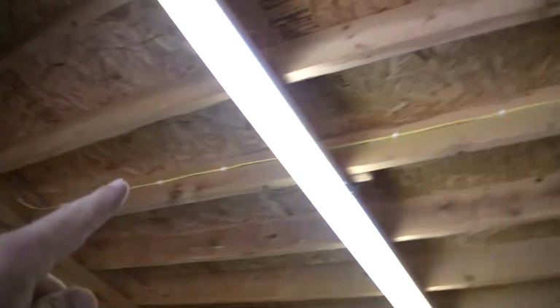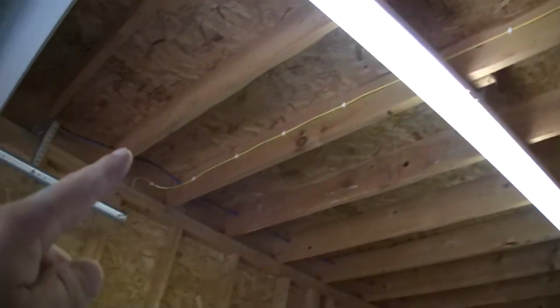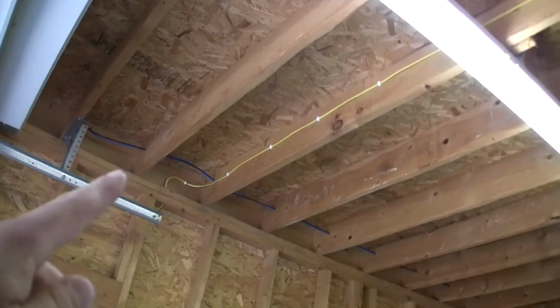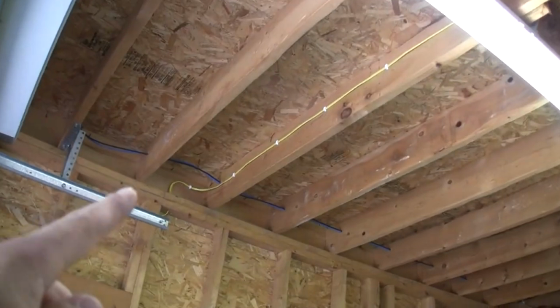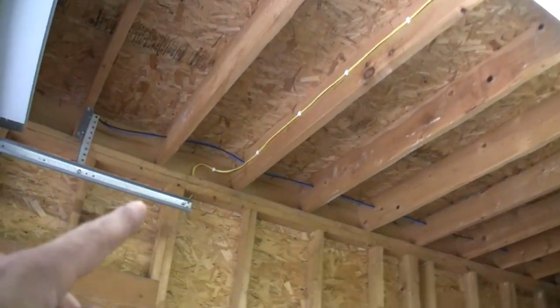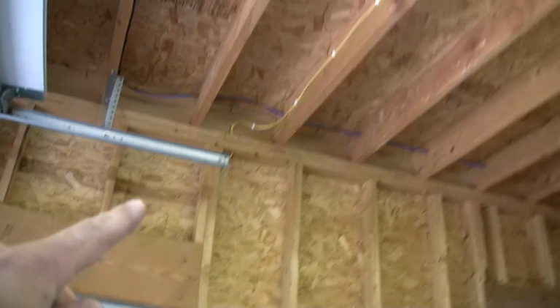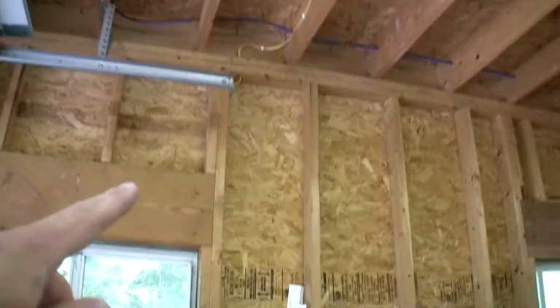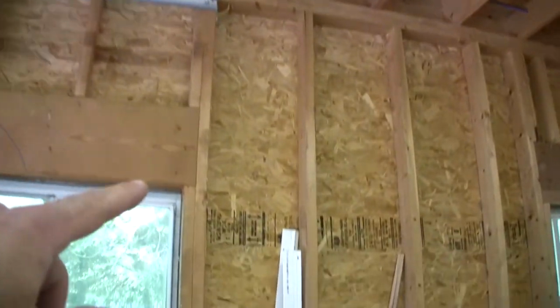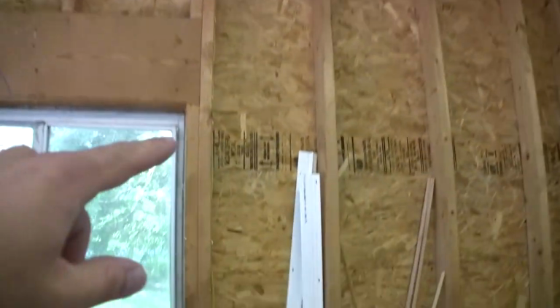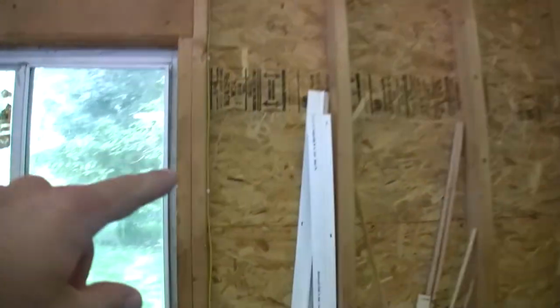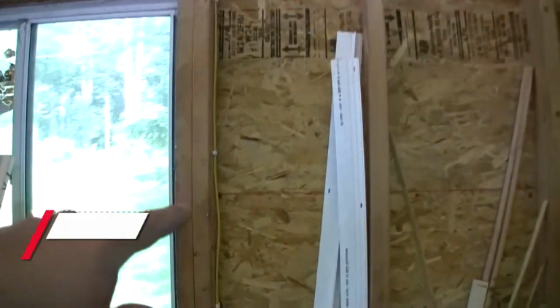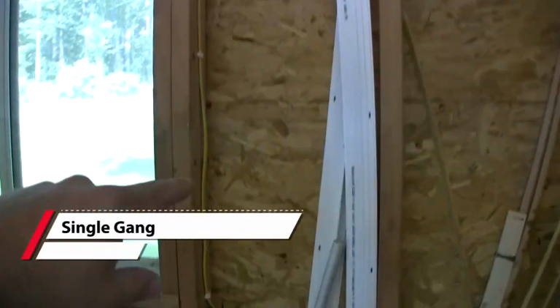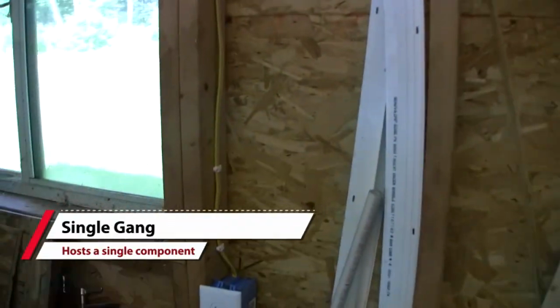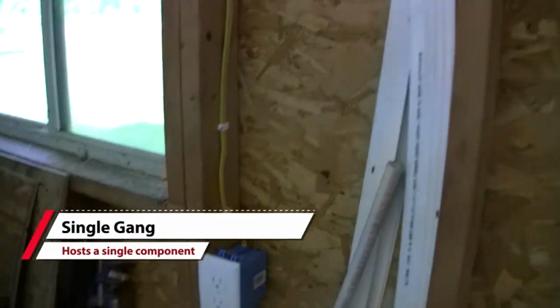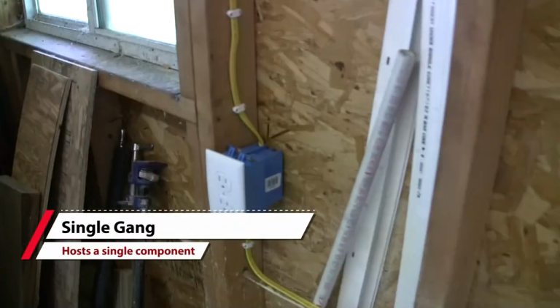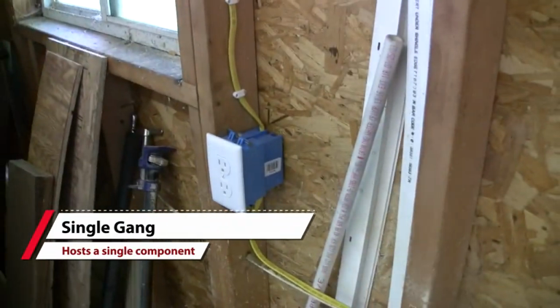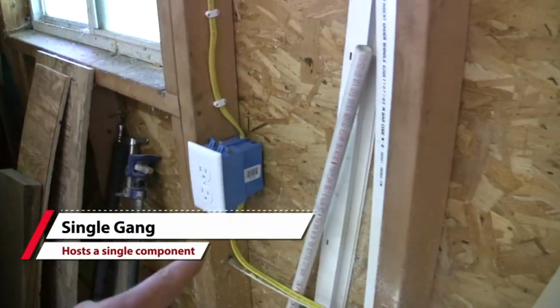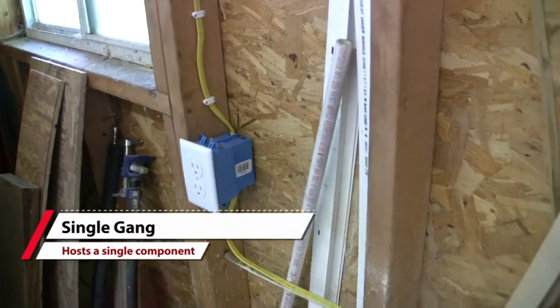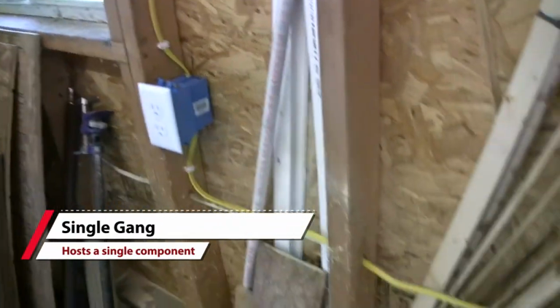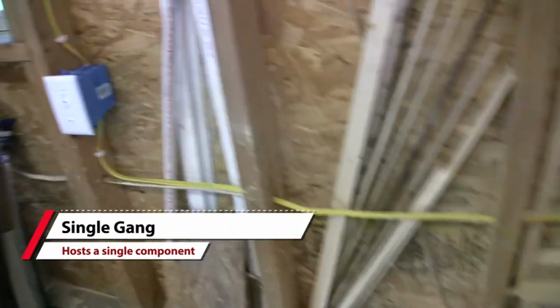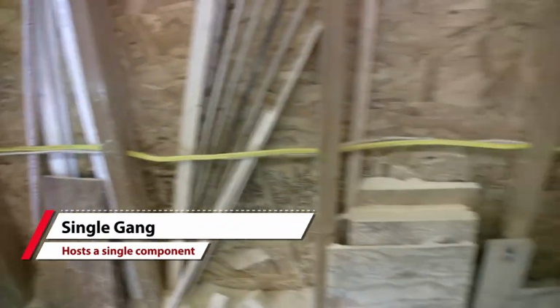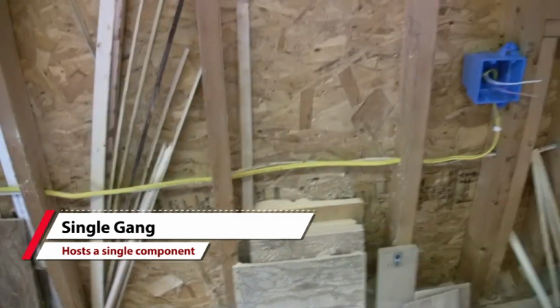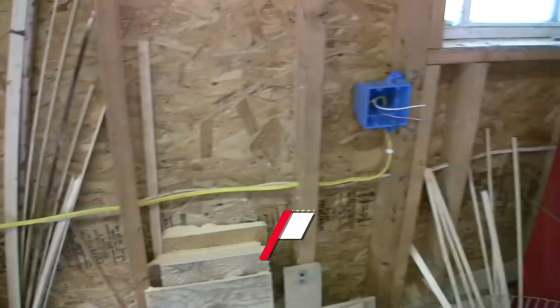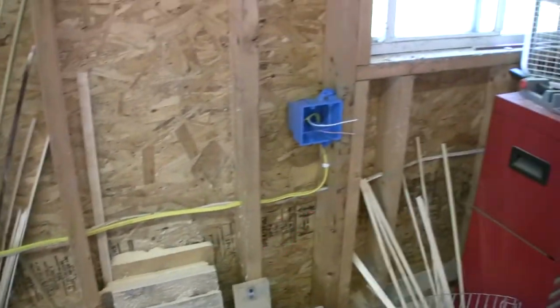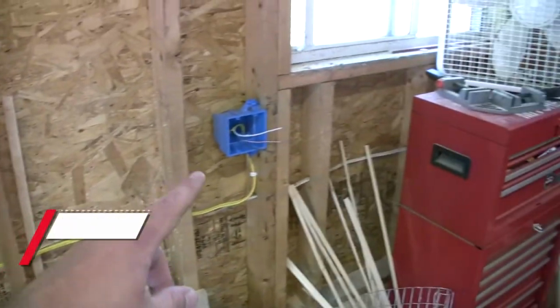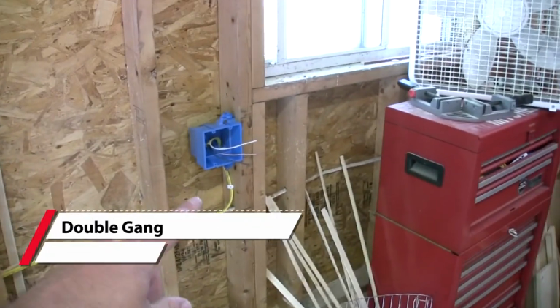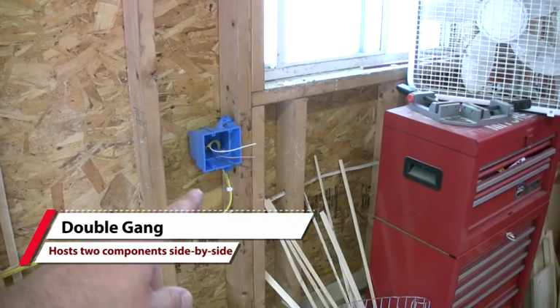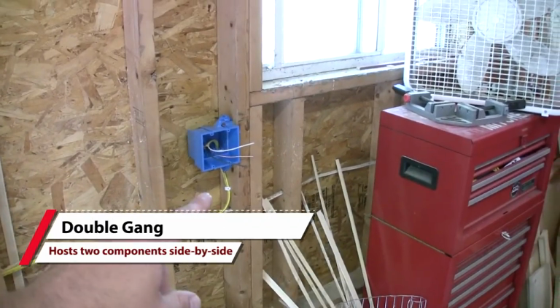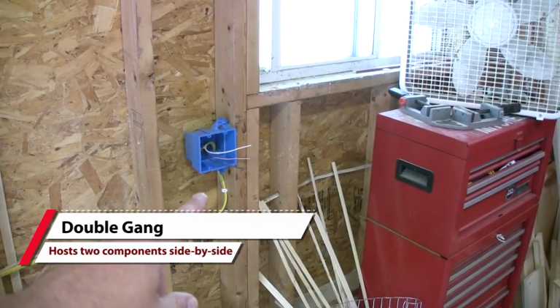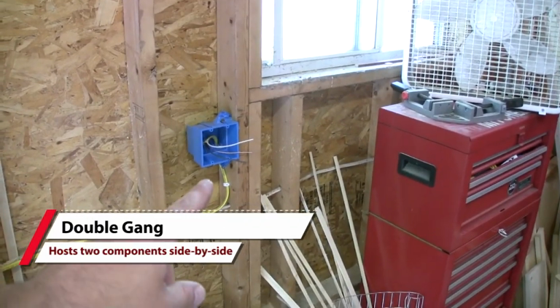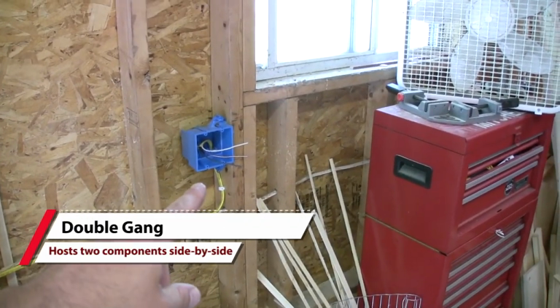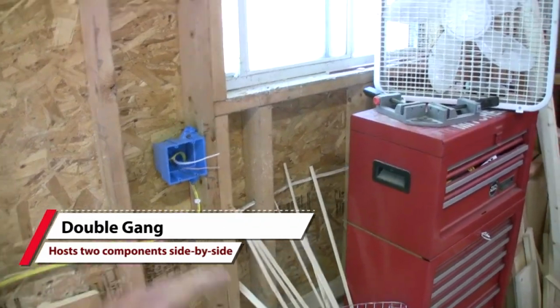I also ran the wire over, dropped it down here, and put an outlet in. I'm coming over here and right now I'm putting a double outlet in here.